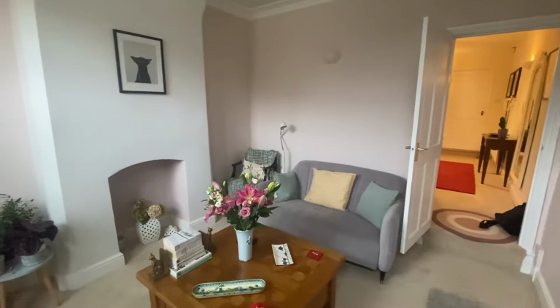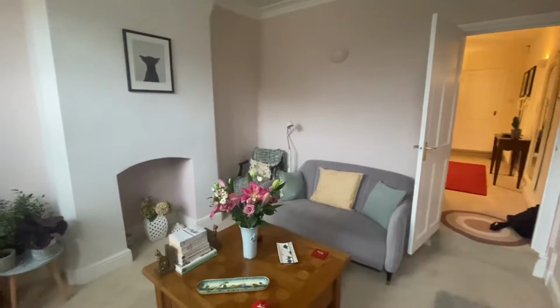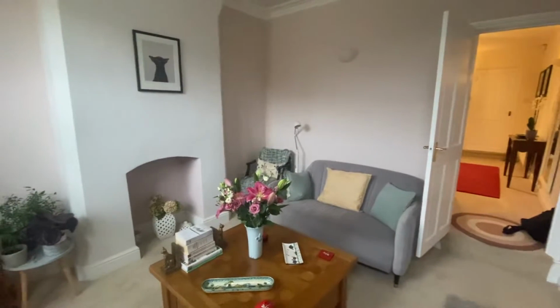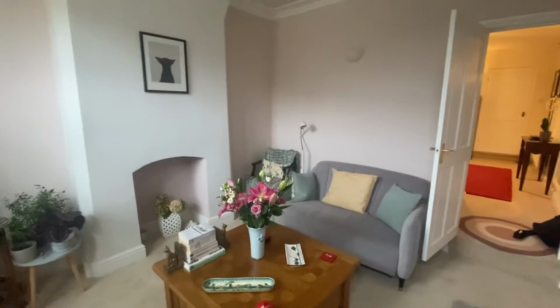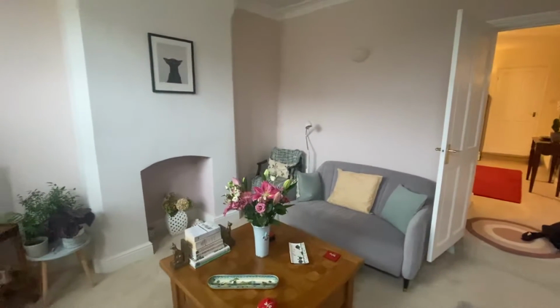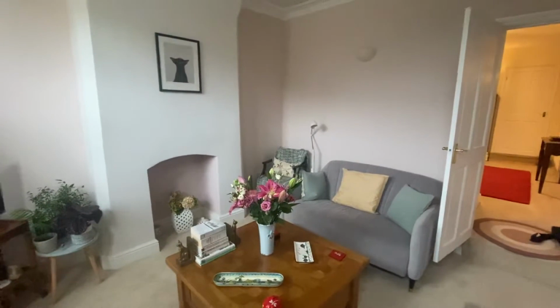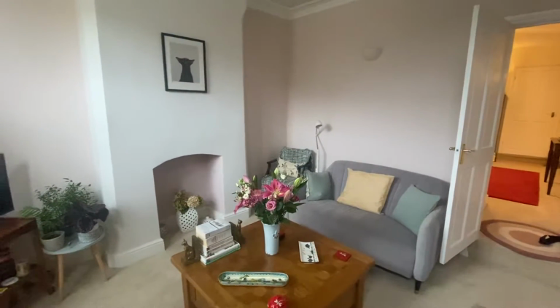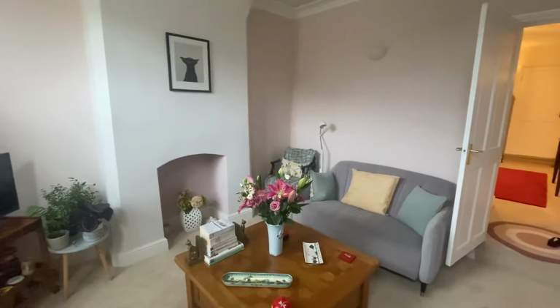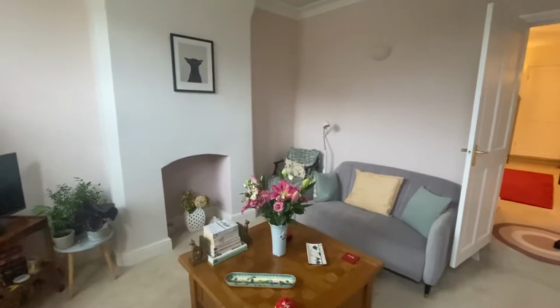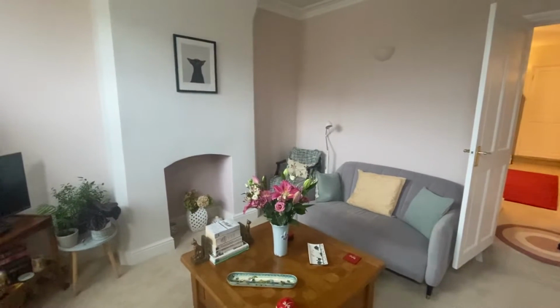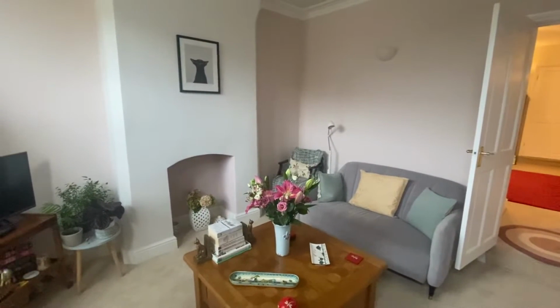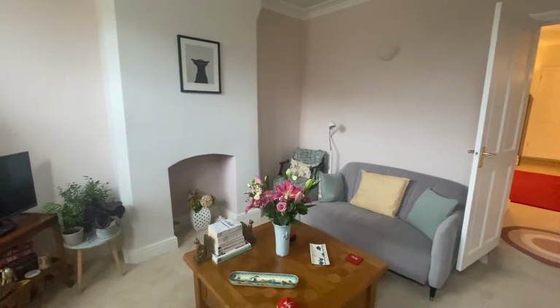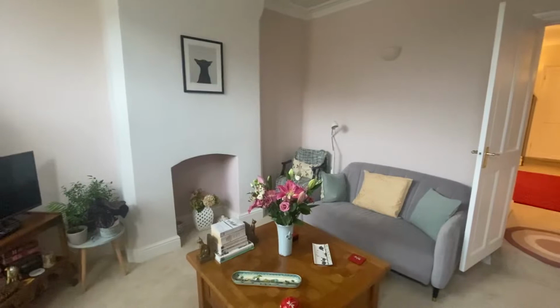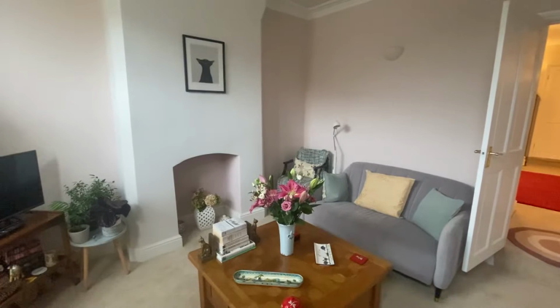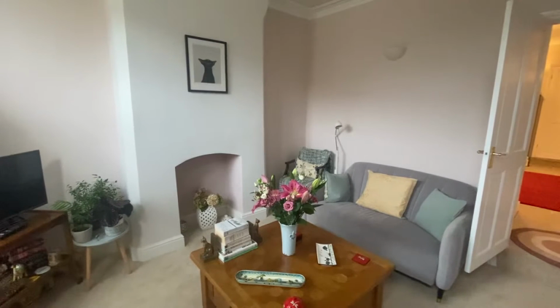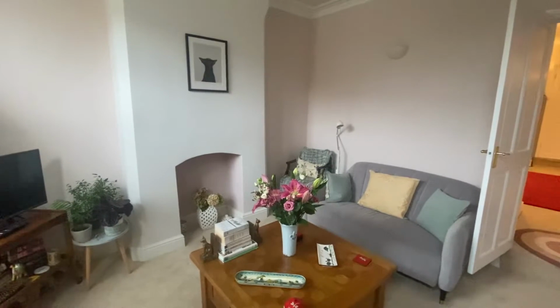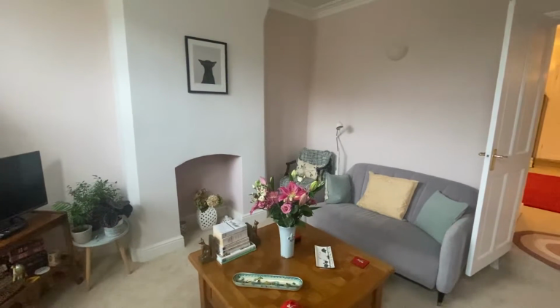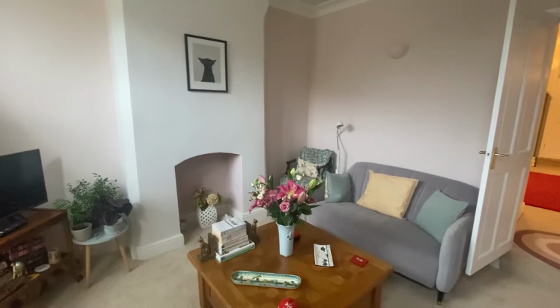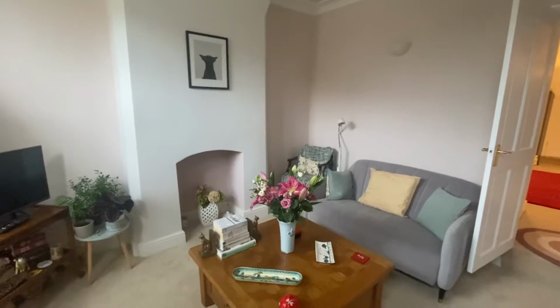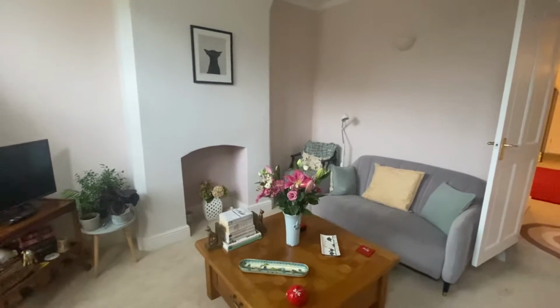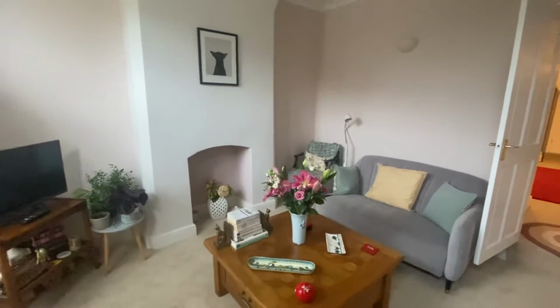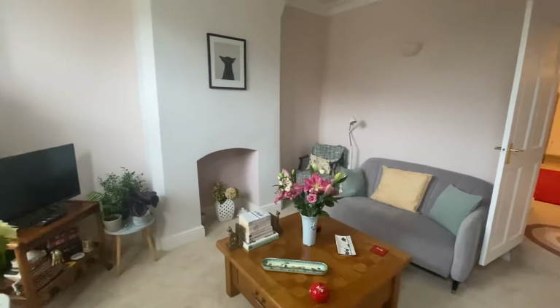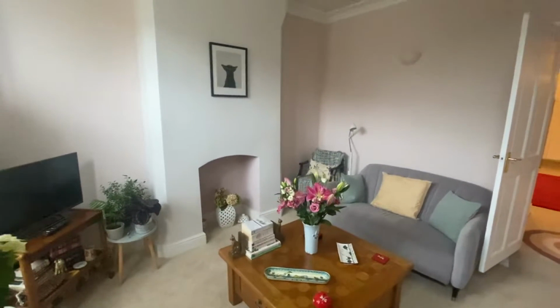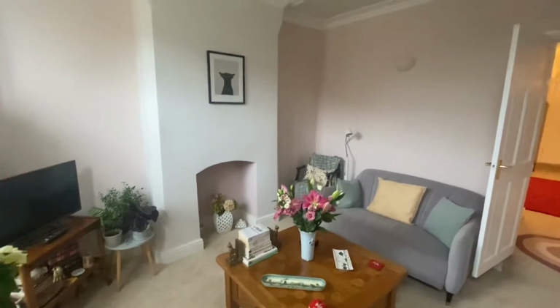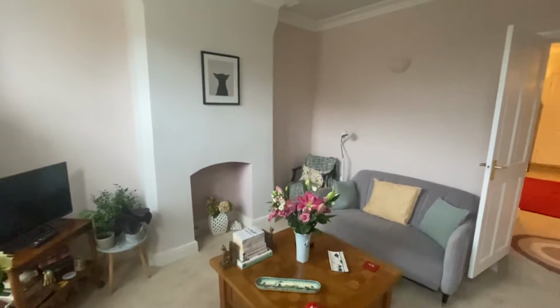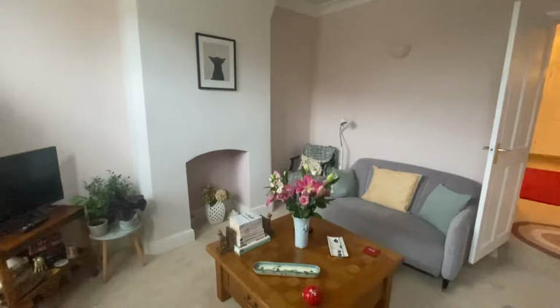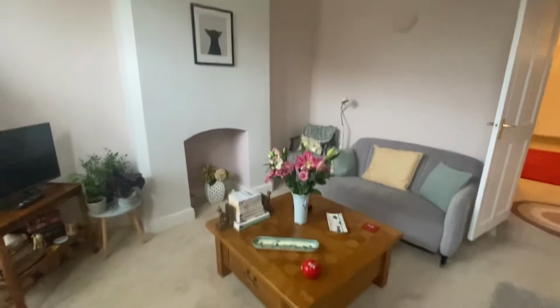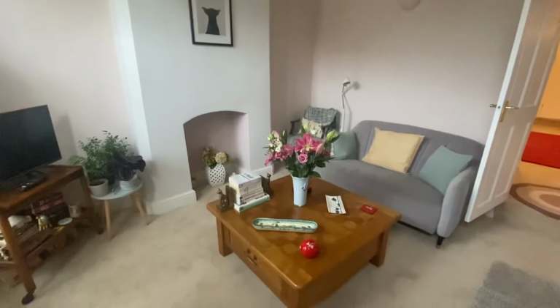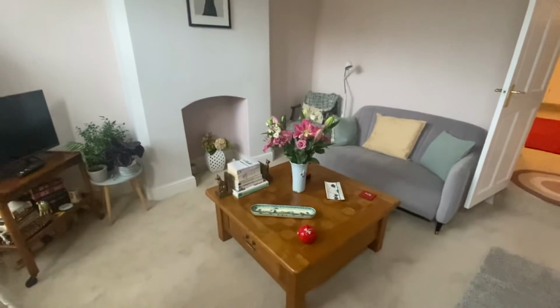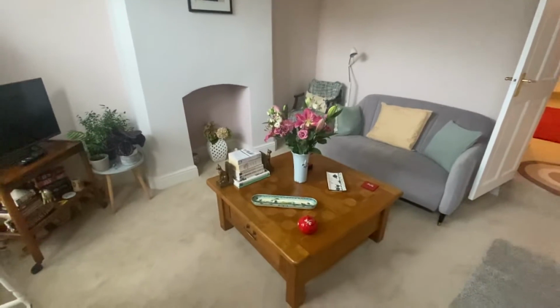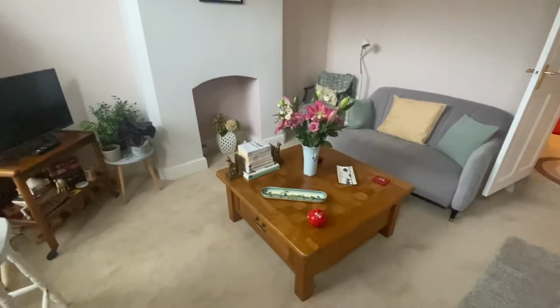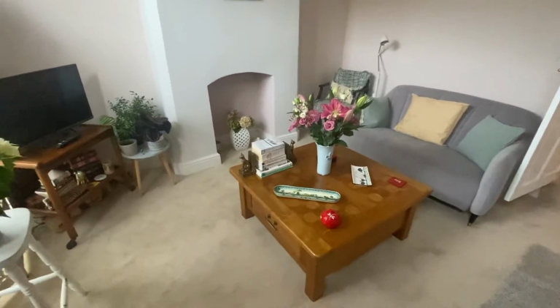This is a video tour on Hunger Hill Road in Nottingham. This property is a two double-bedroomed mid-terrace house, perfect for first-time buyers and very nicely decorated throughout. As we come through the front door, we are immediately in the lounge.